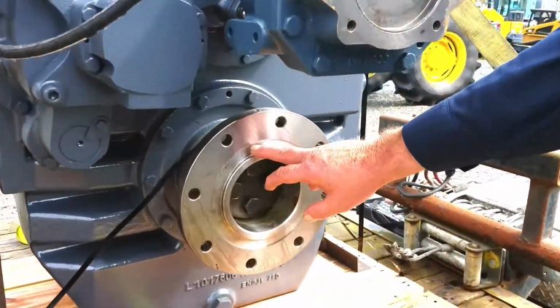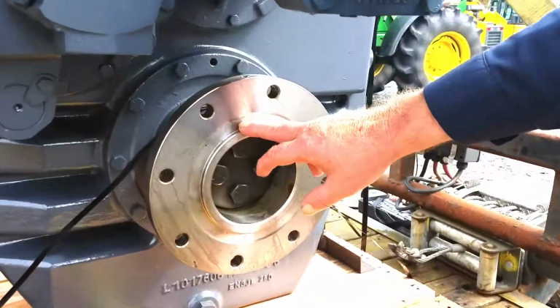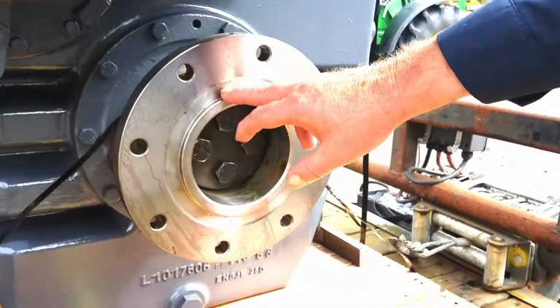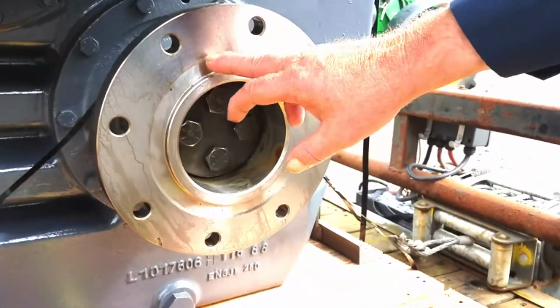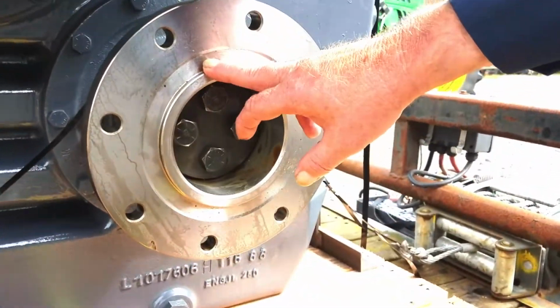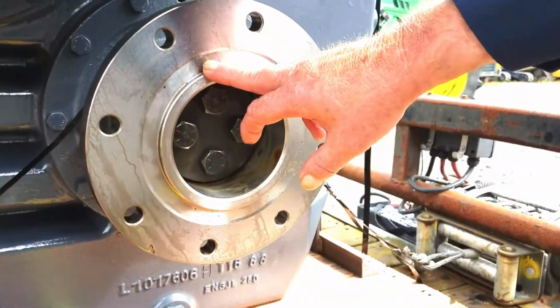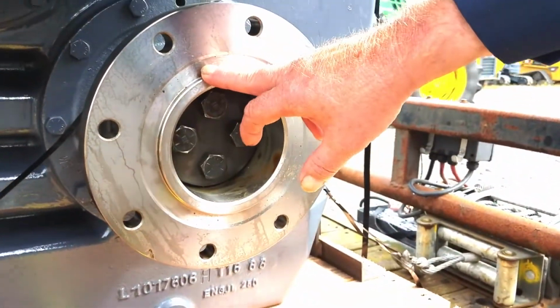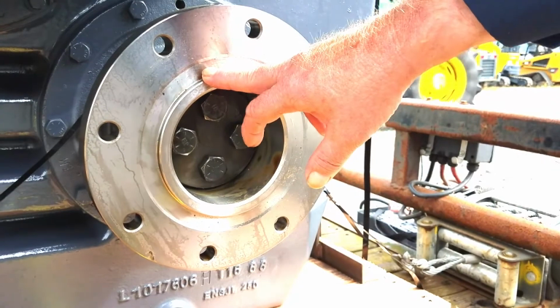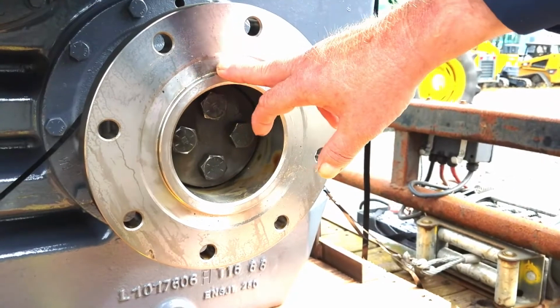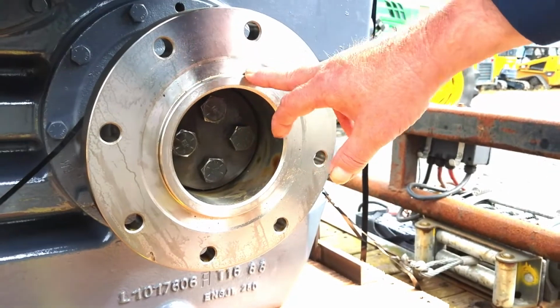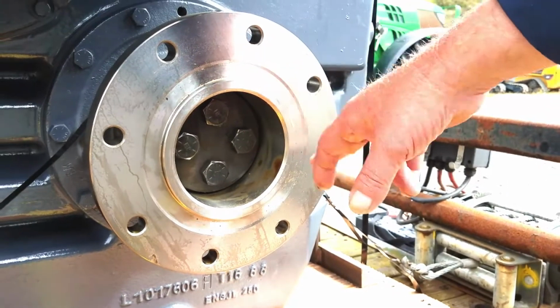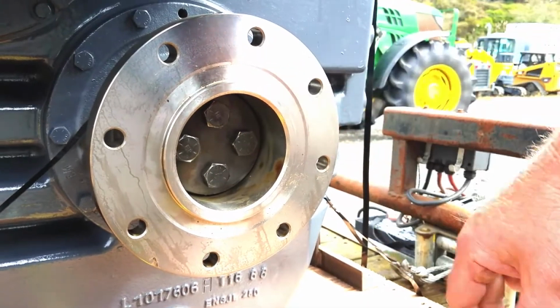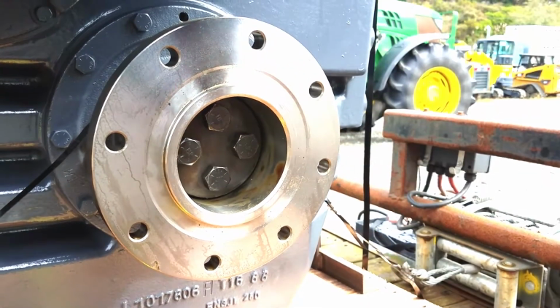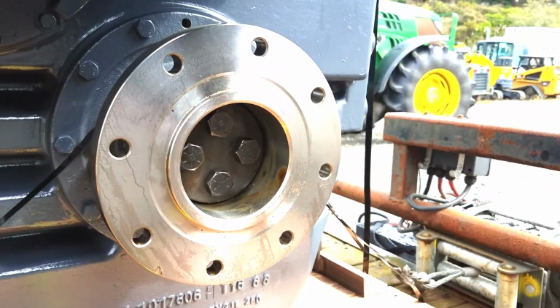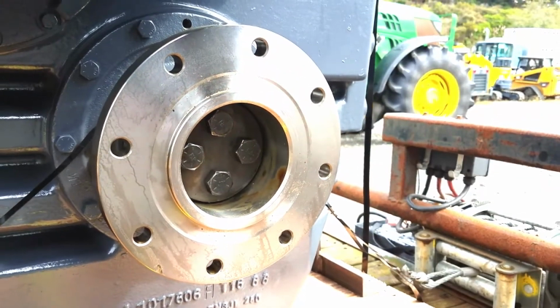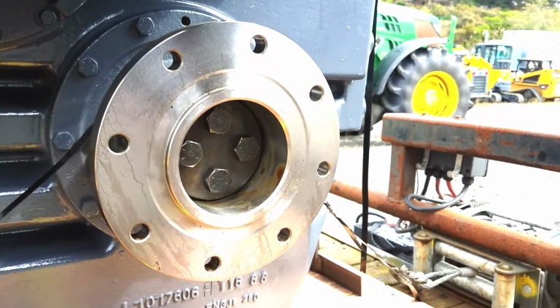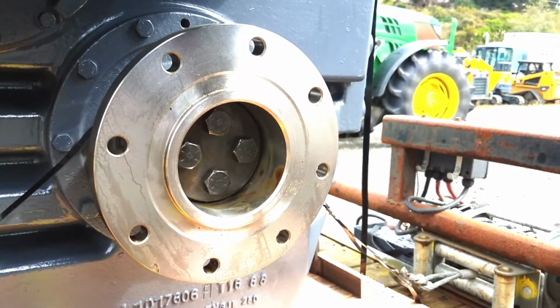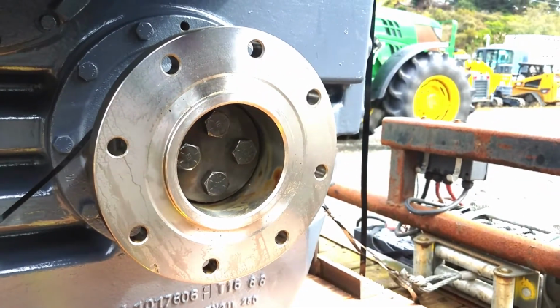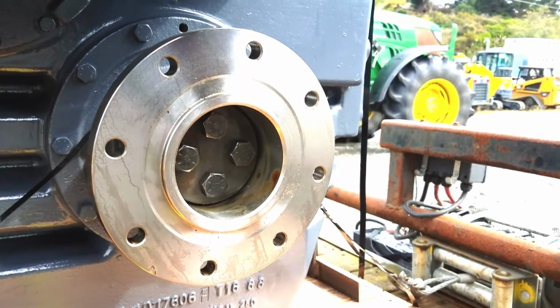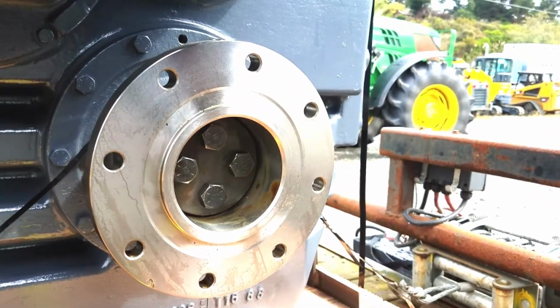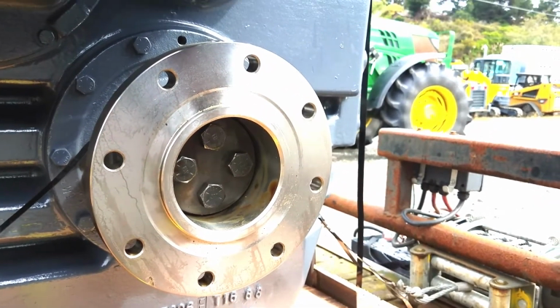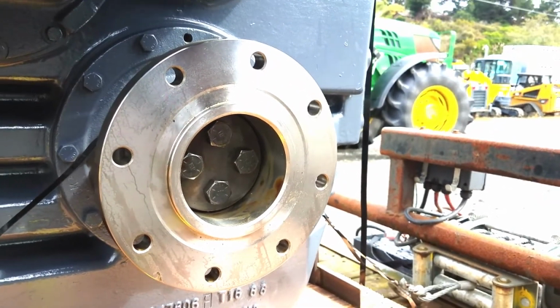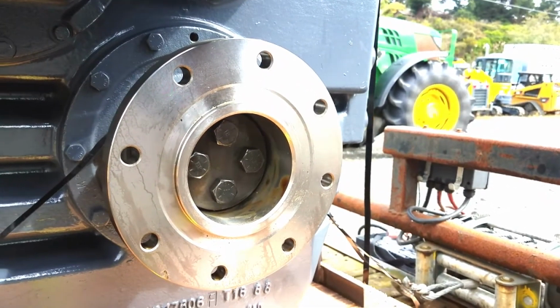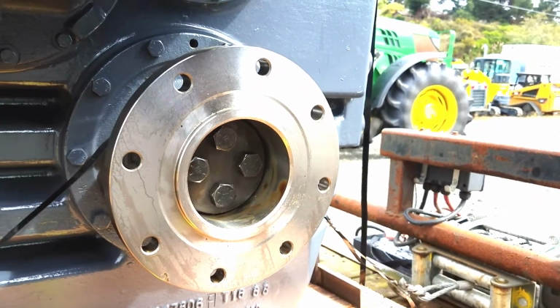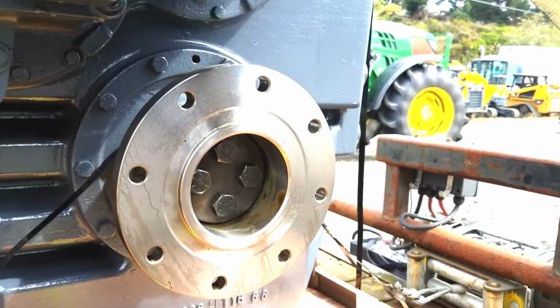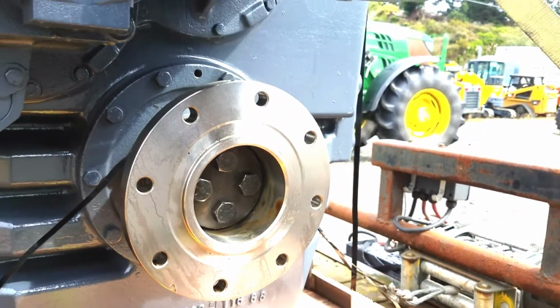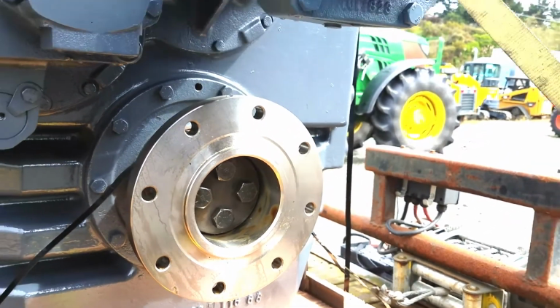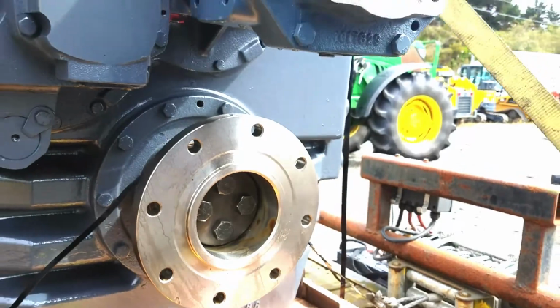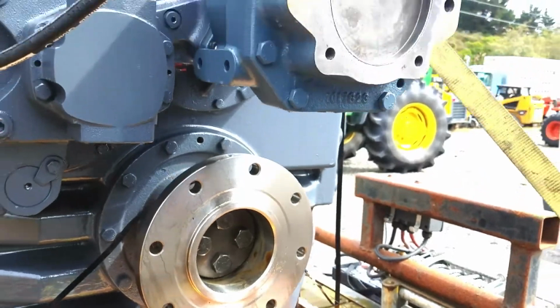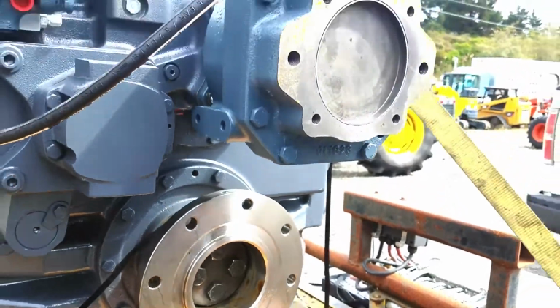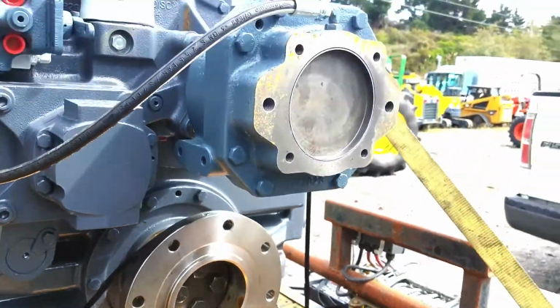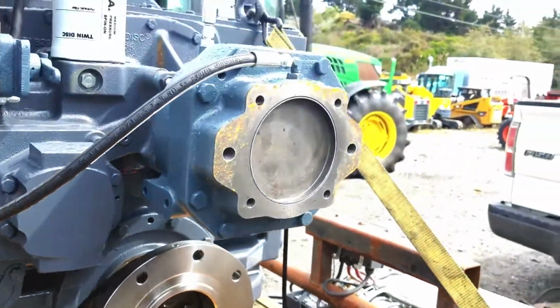You can see where the machine work was done here to match up to his companion flange, and then everything else is up to the blacksmith doing the install up in Crescent City.